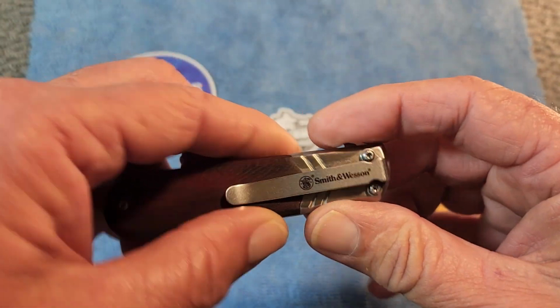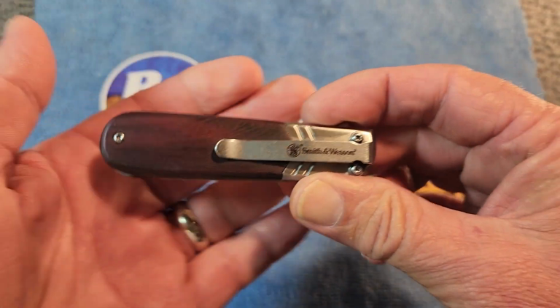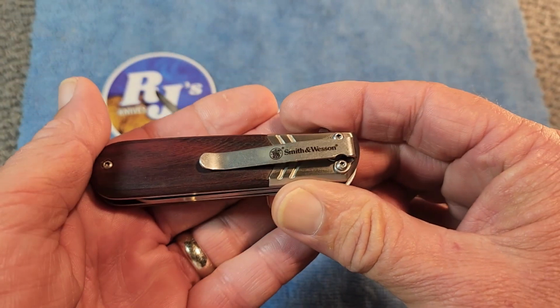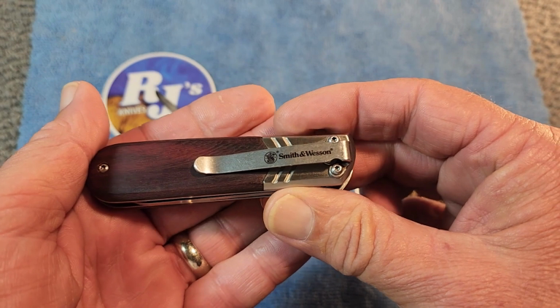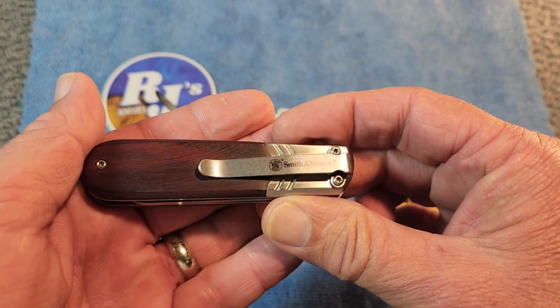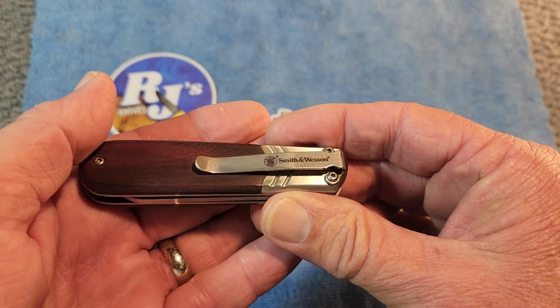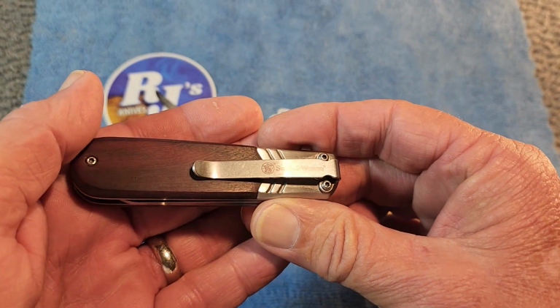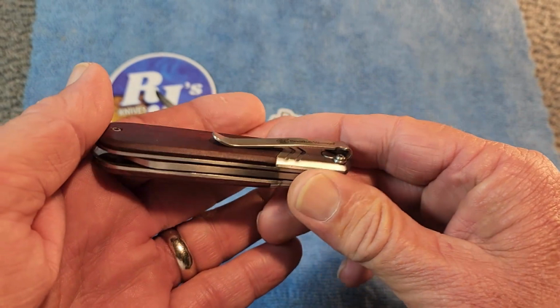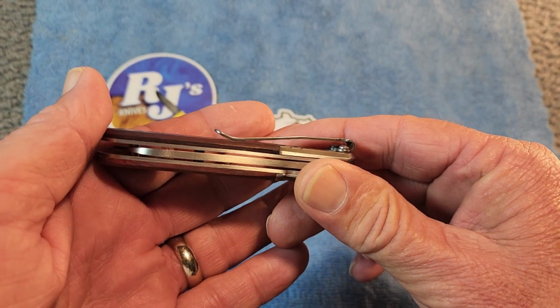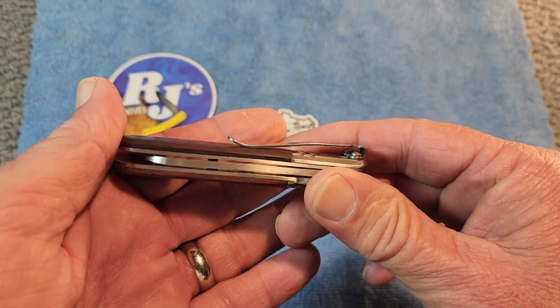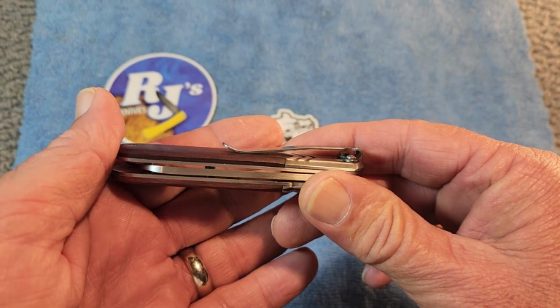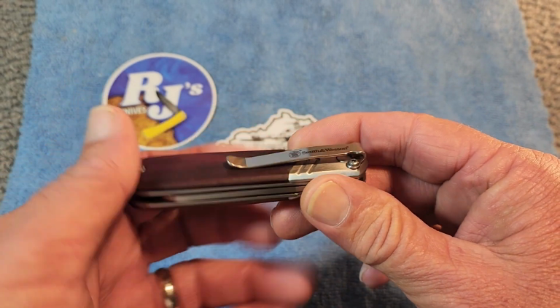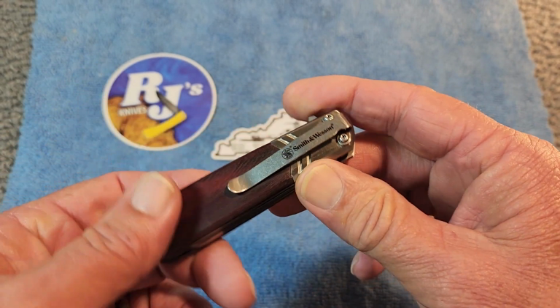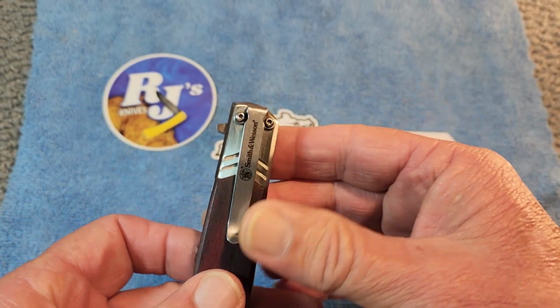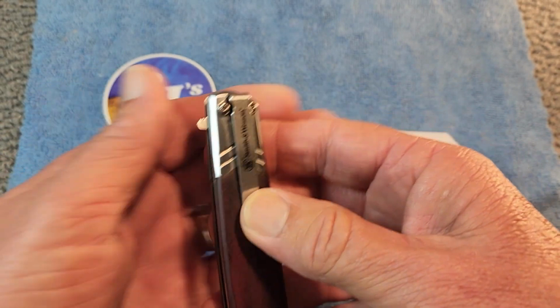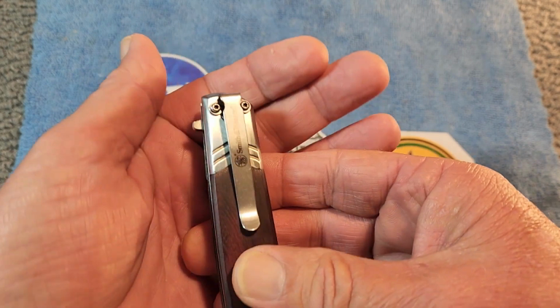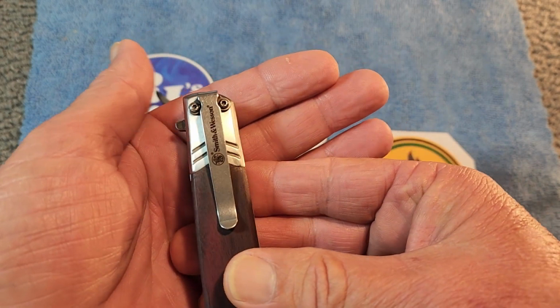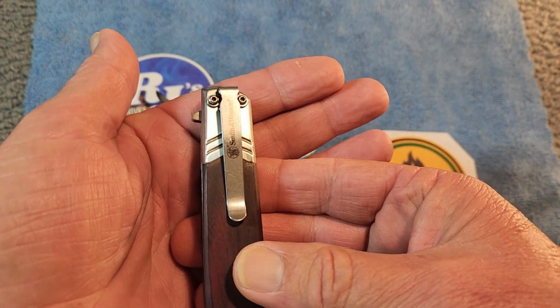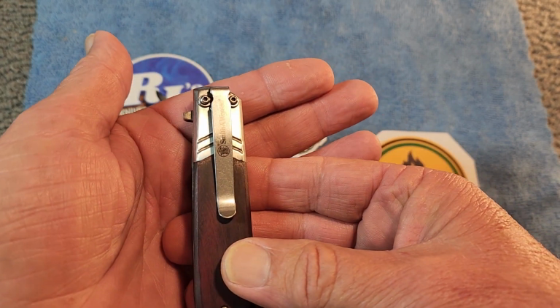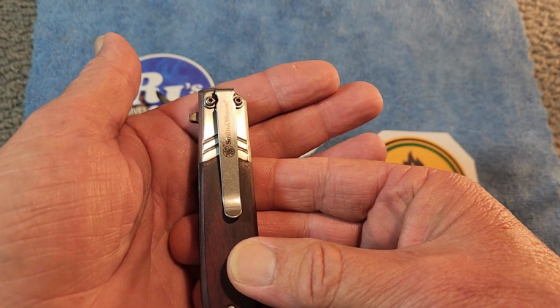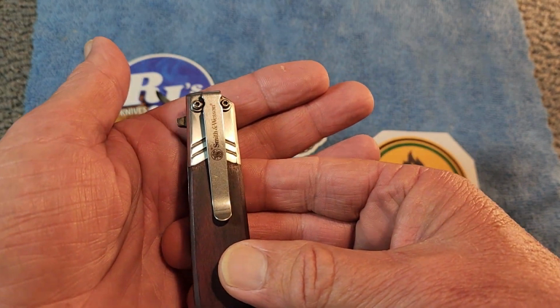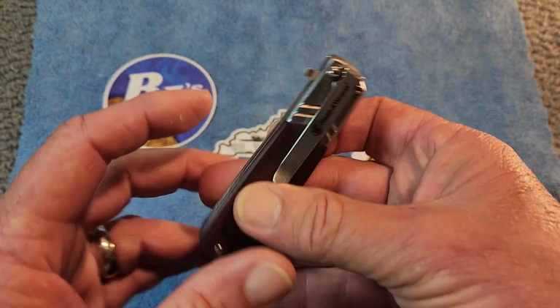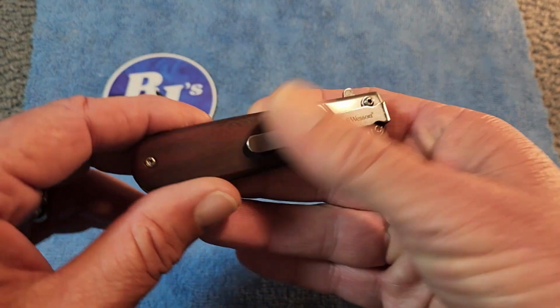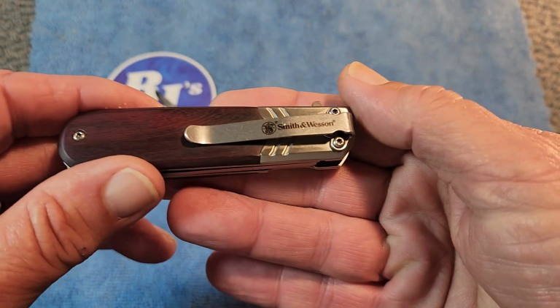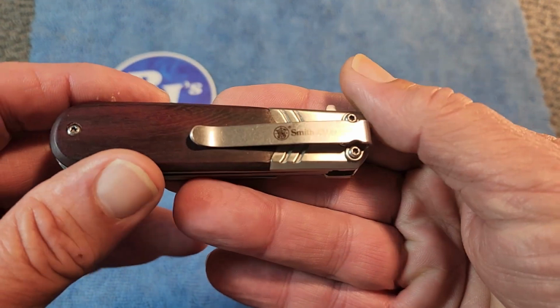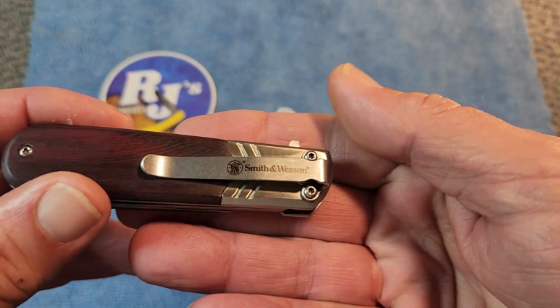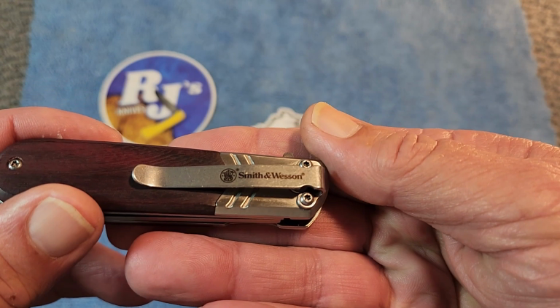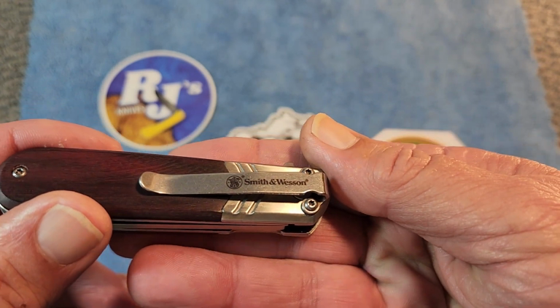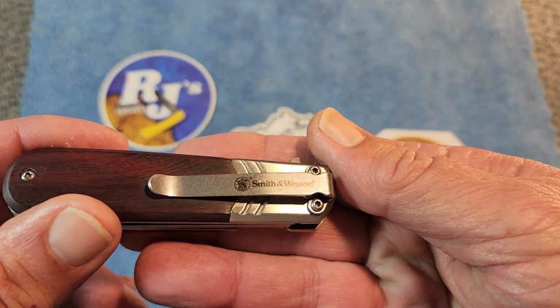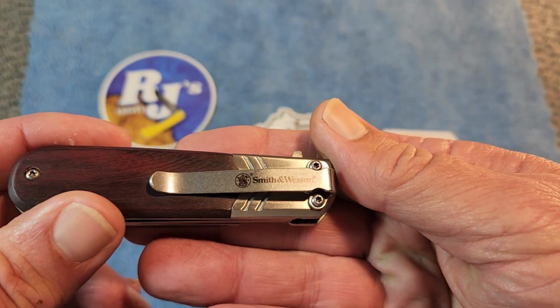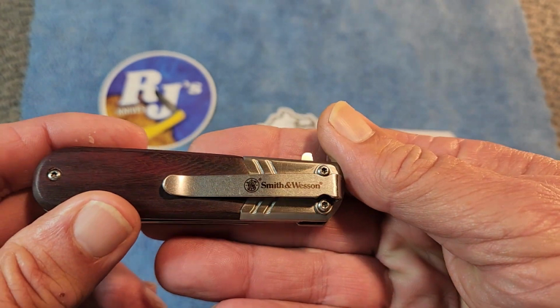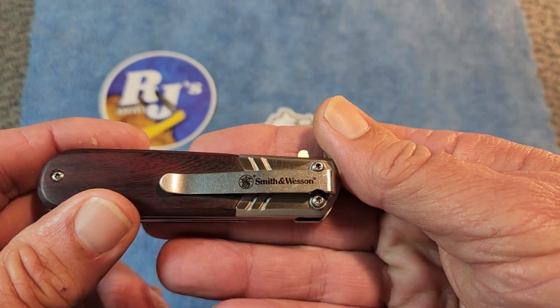Take a look at the pocket clip here. This is tip-down carry, and the pocket clip is not reversible. They like their brand name, because they've got Smith & Wesson there on the clip as well.